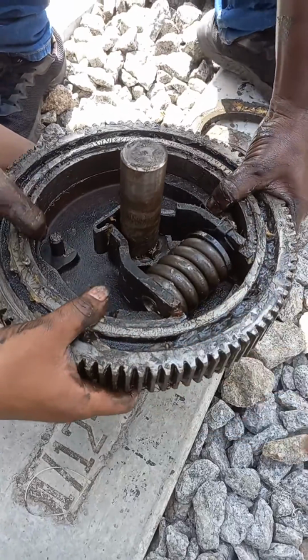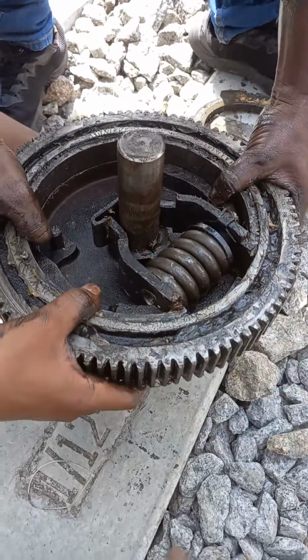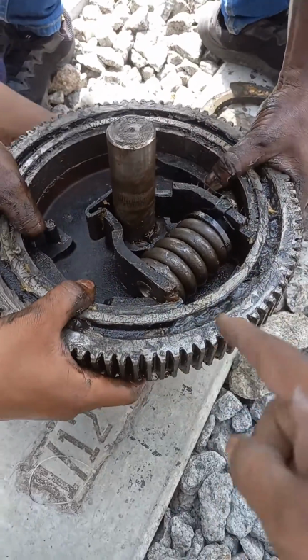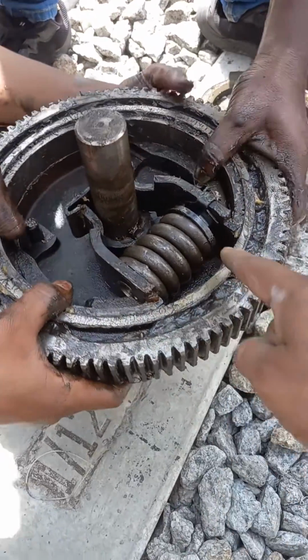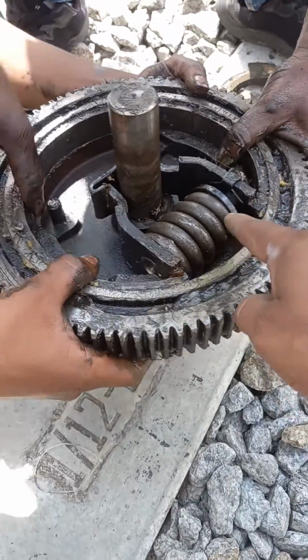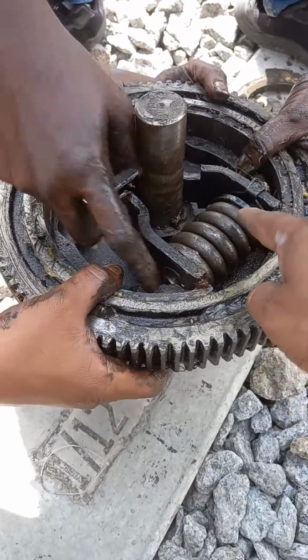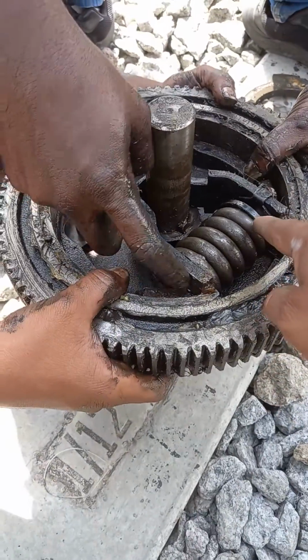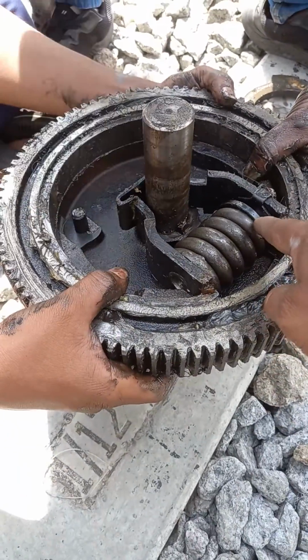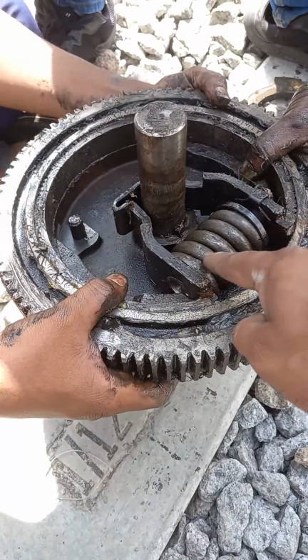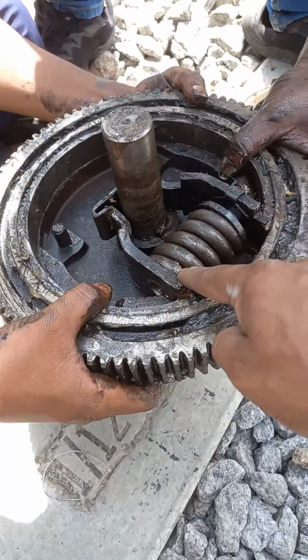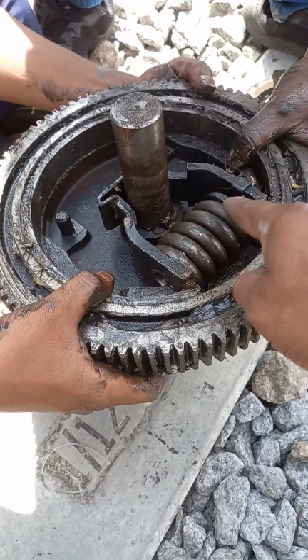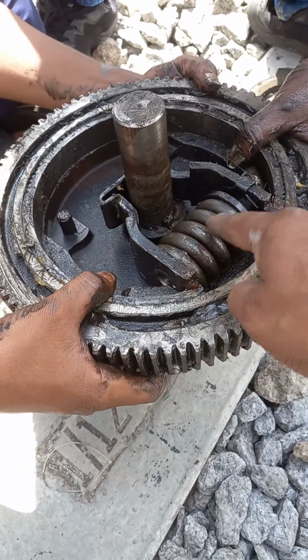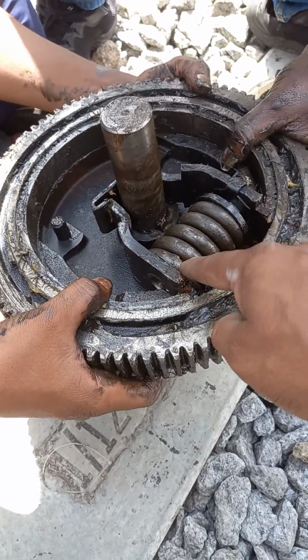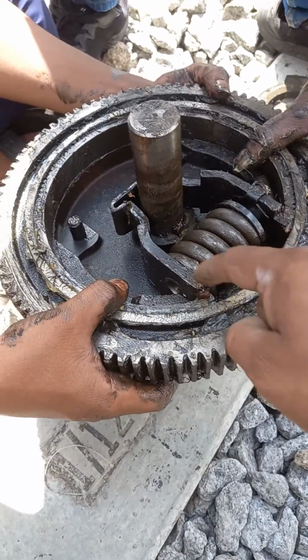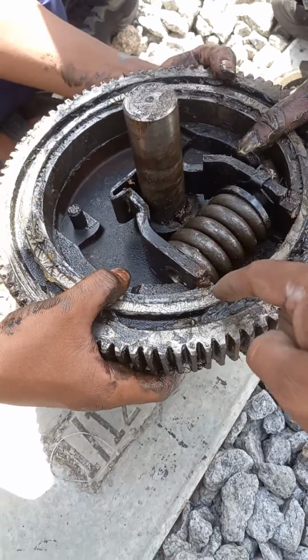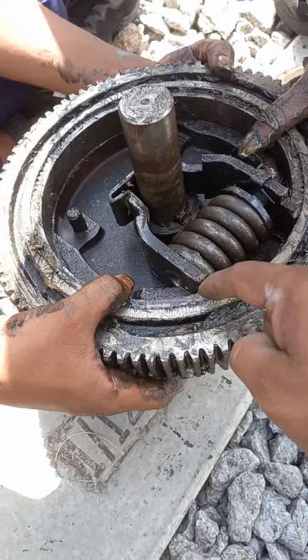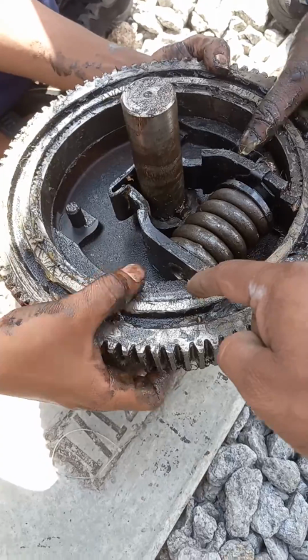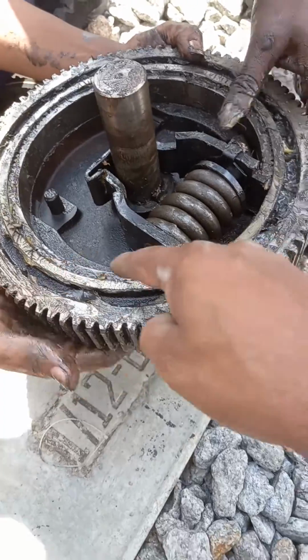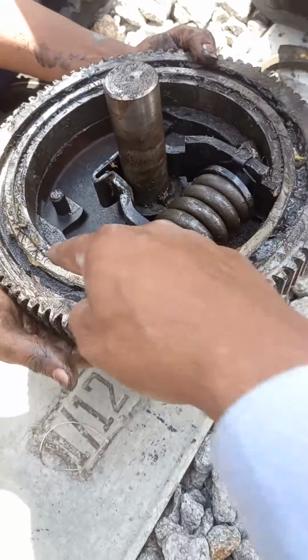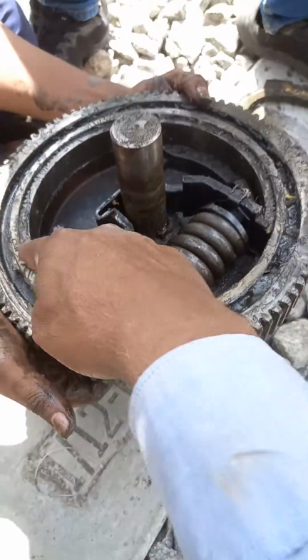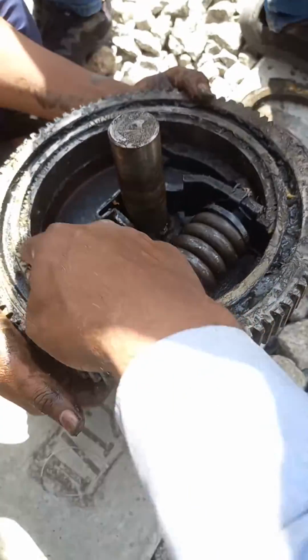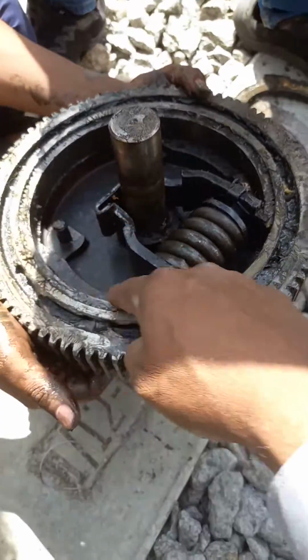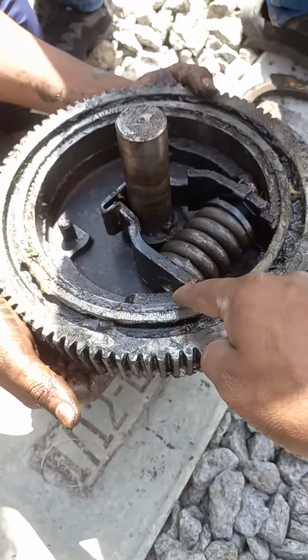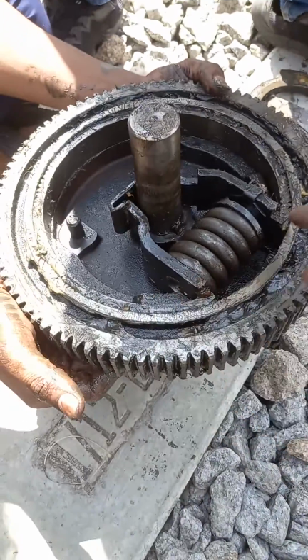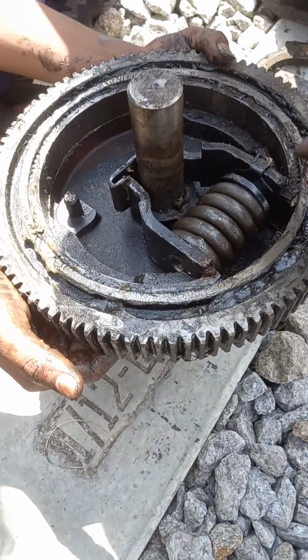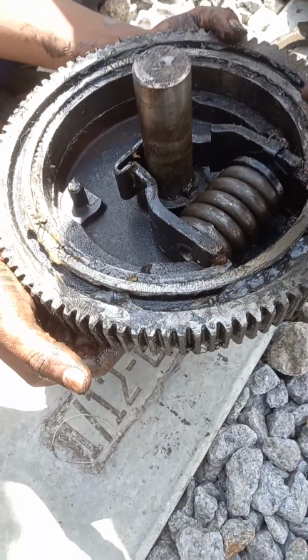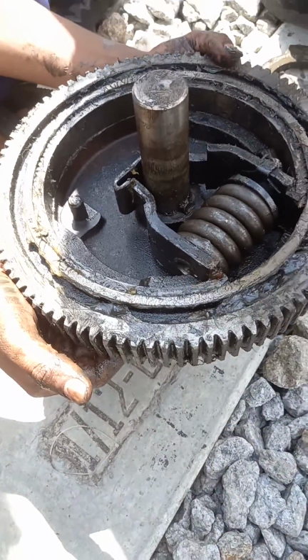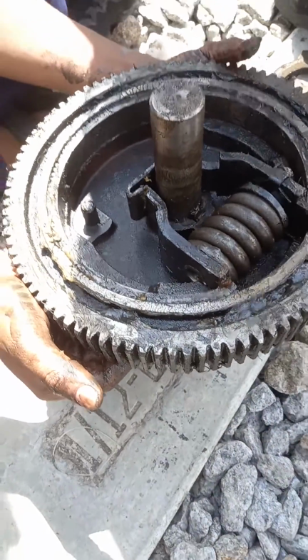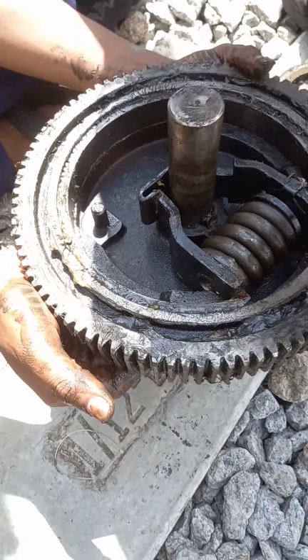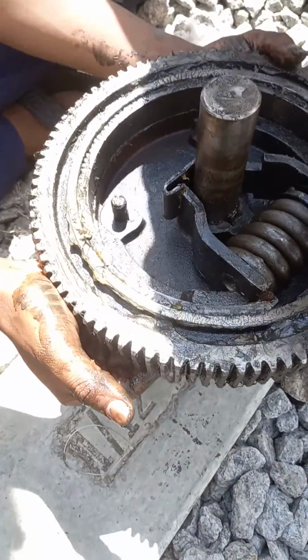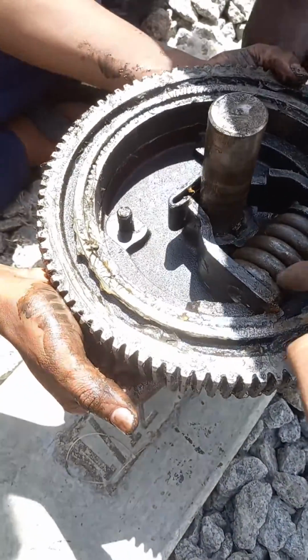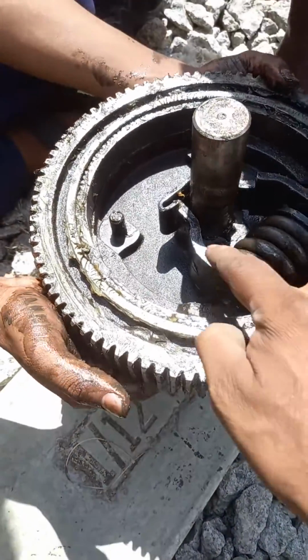This is a helical spring. A slip ring. This is your shoe bracket.